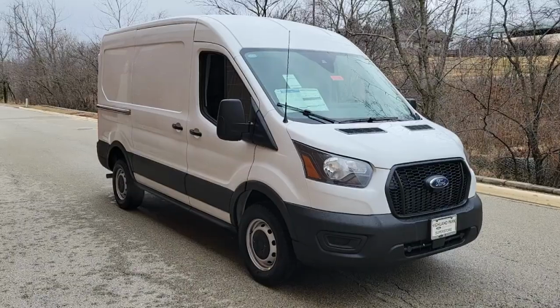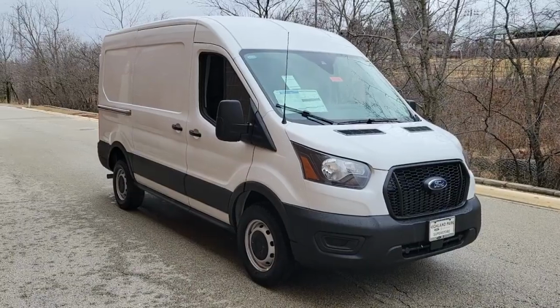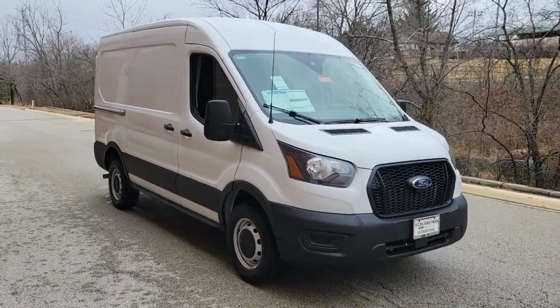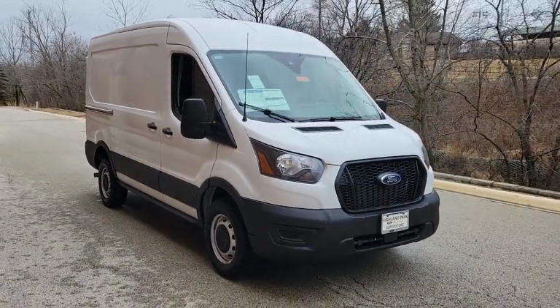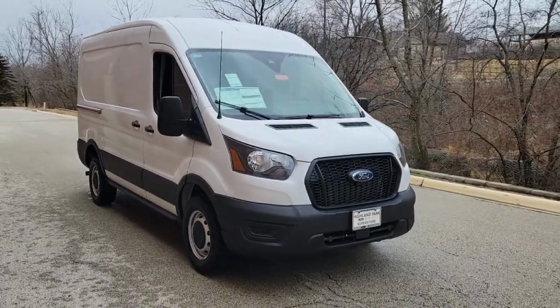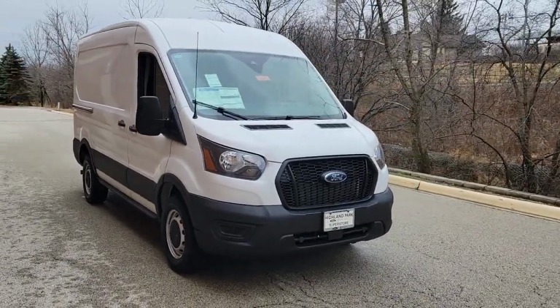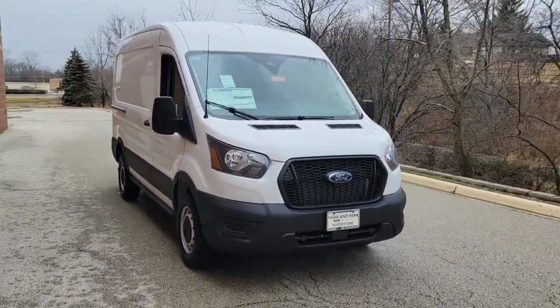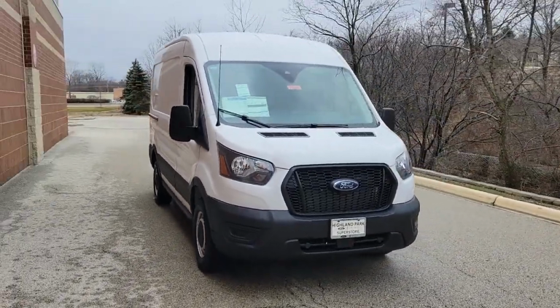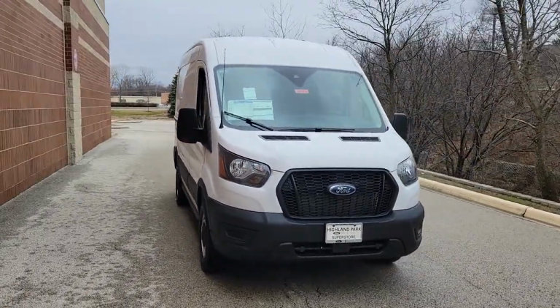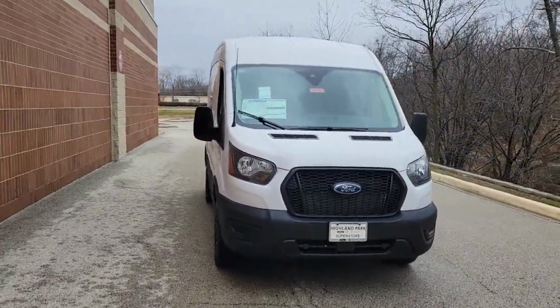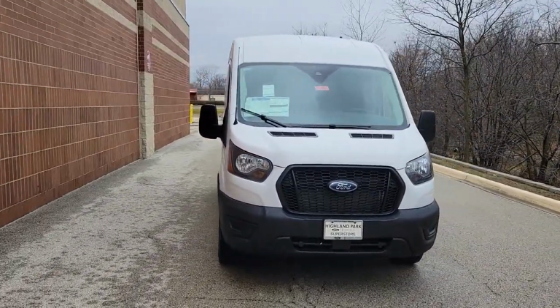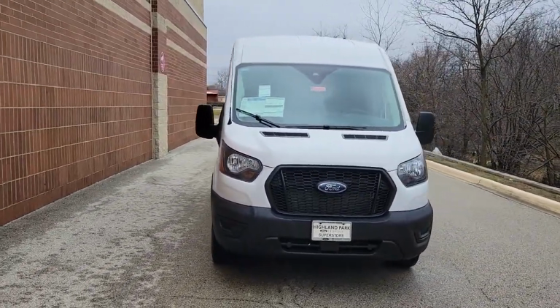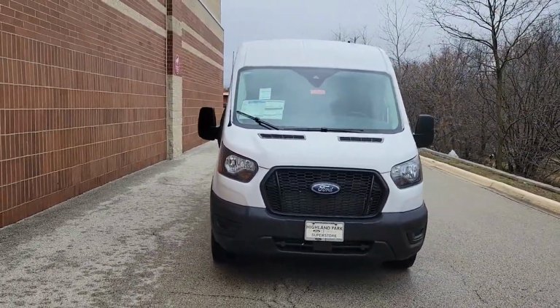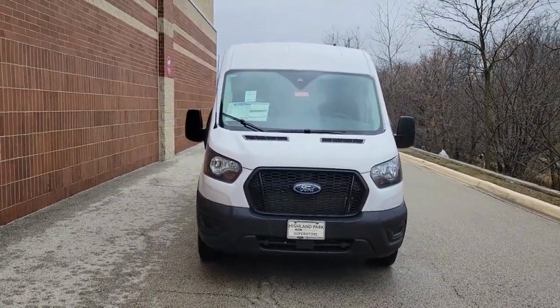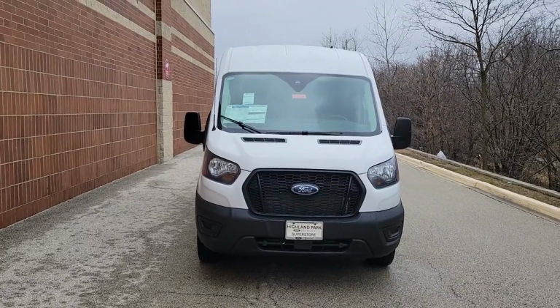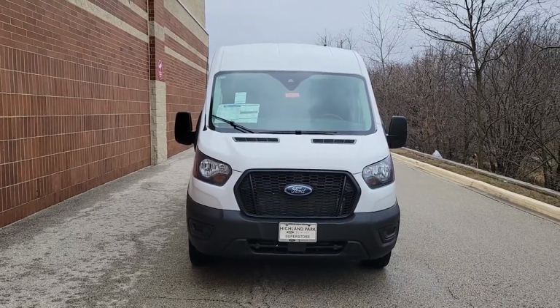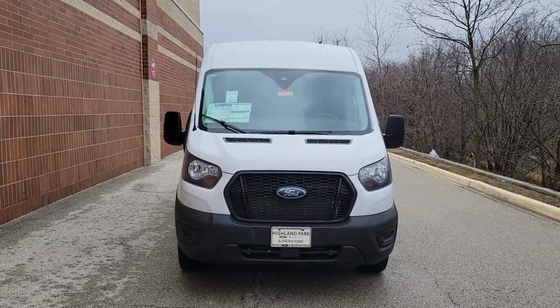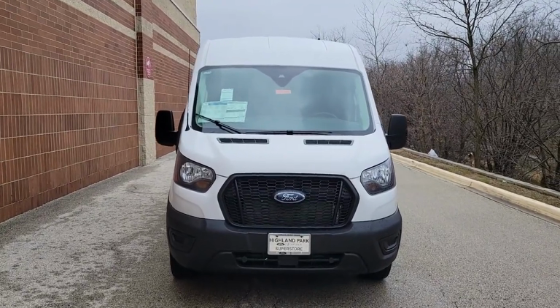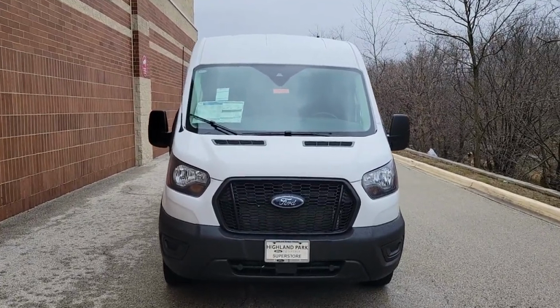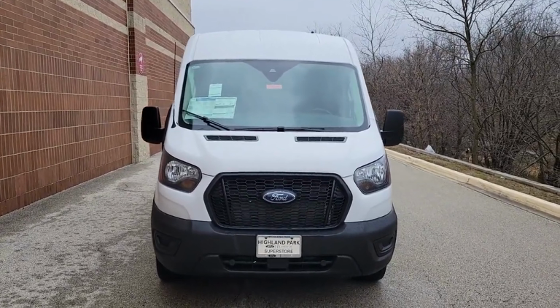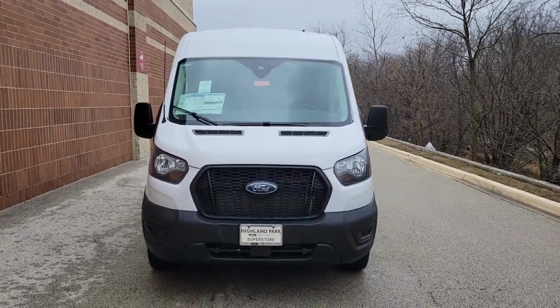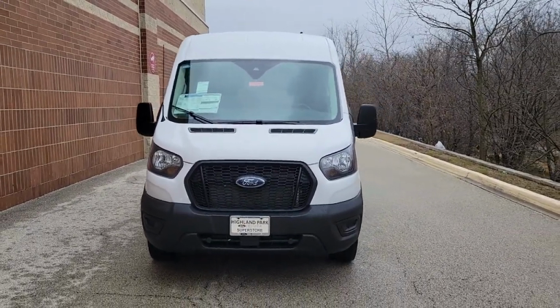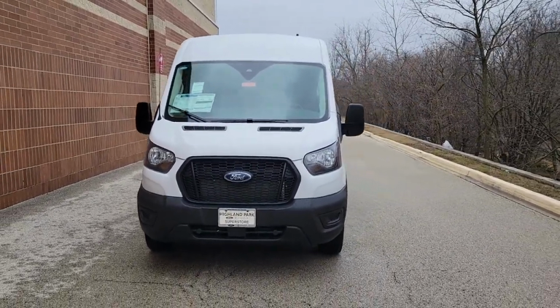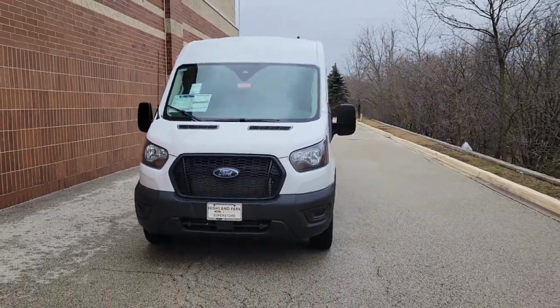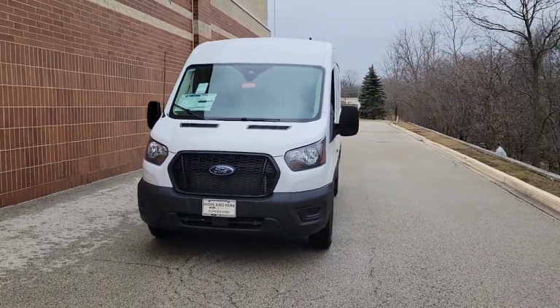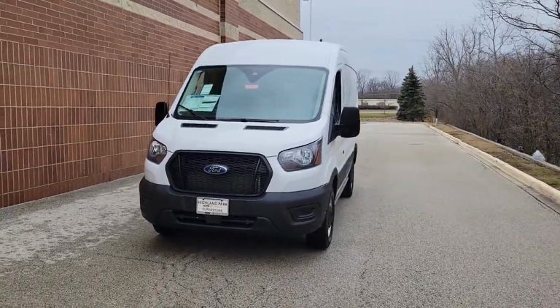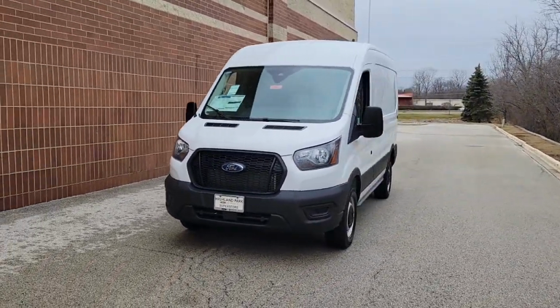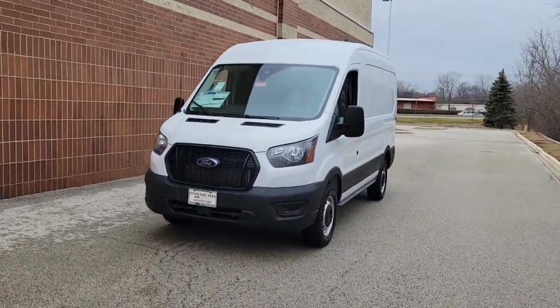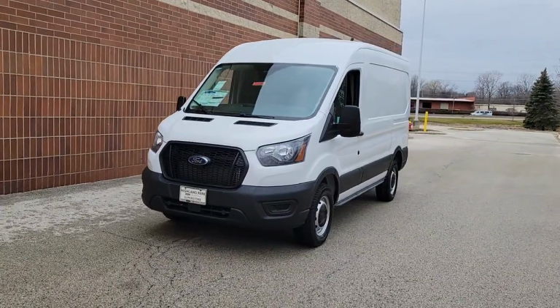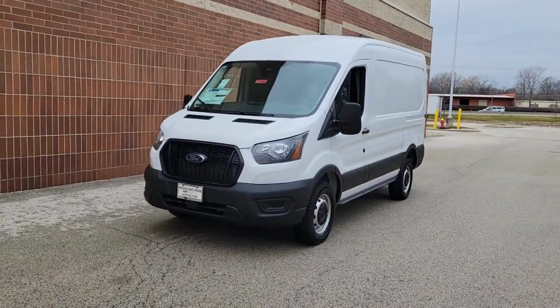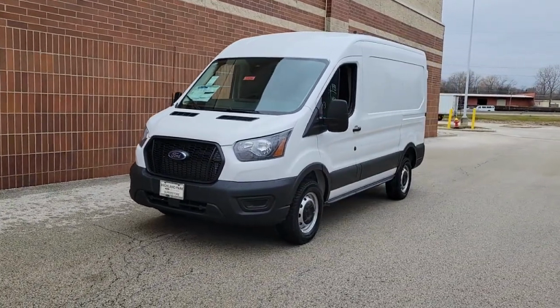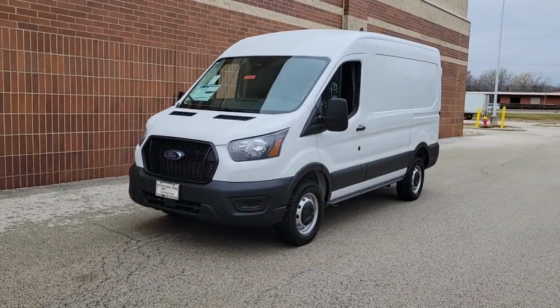Looking for your dream car? It could be the 2023 Ford Transit. Here's a Ford Transit, the passenger and cargo carrier that's adaptable to meet your unique needs.